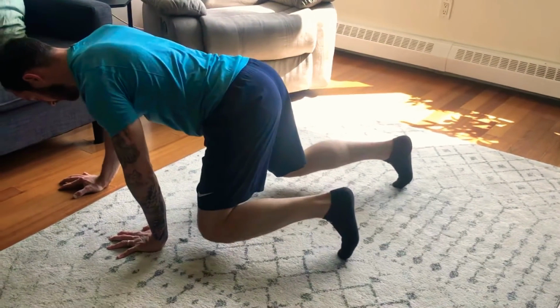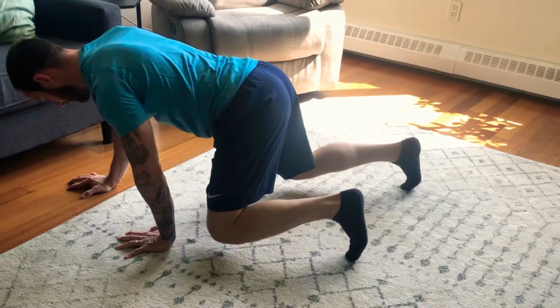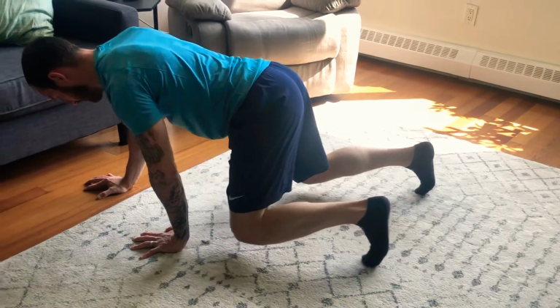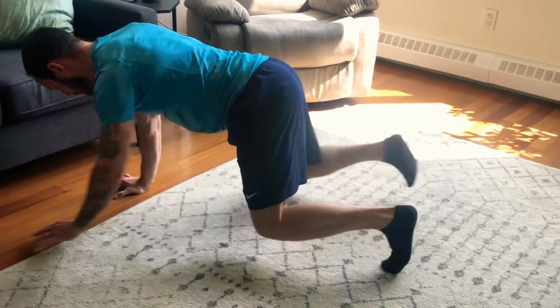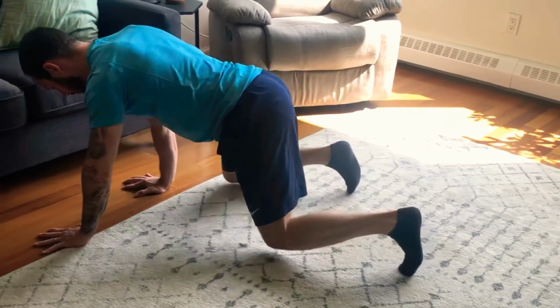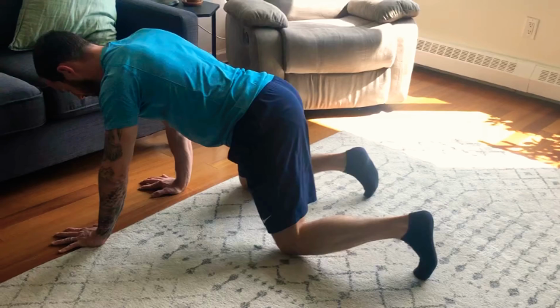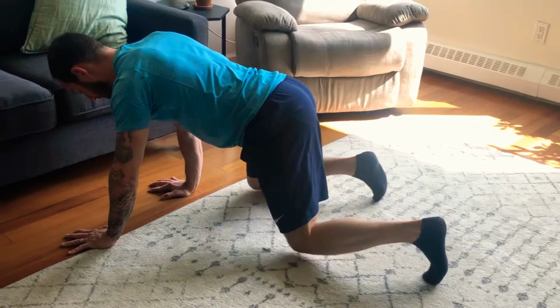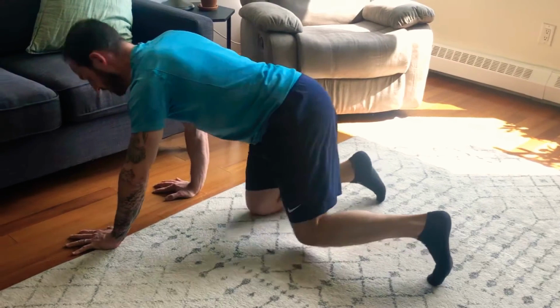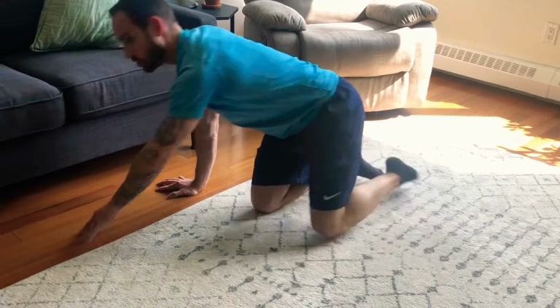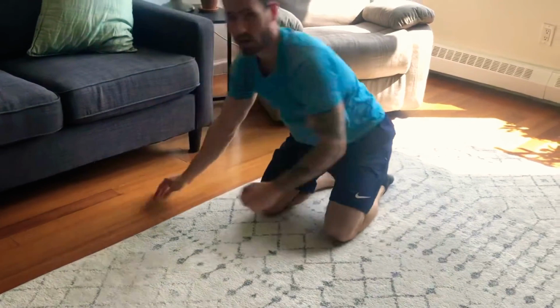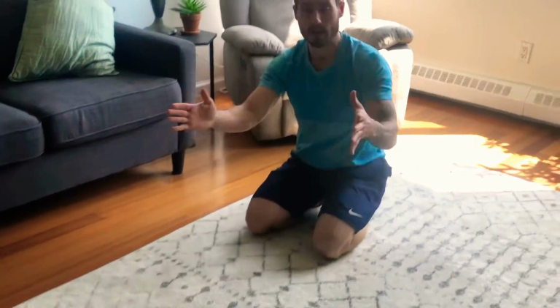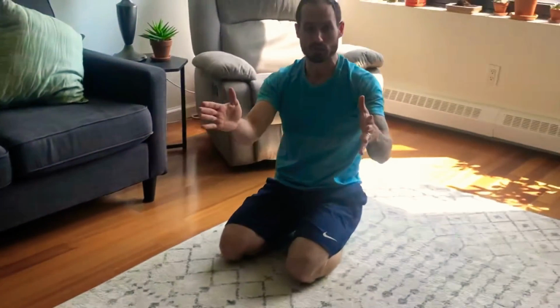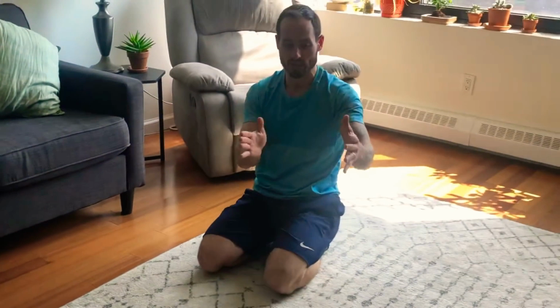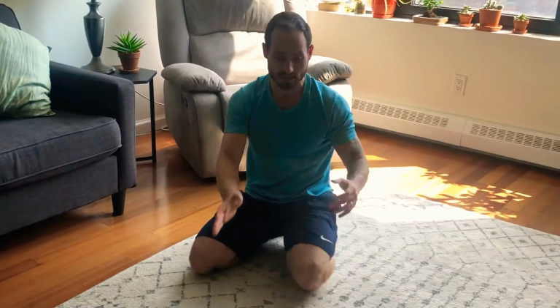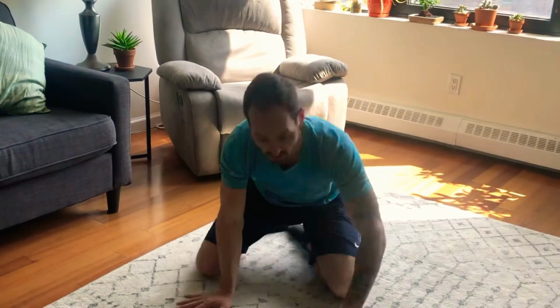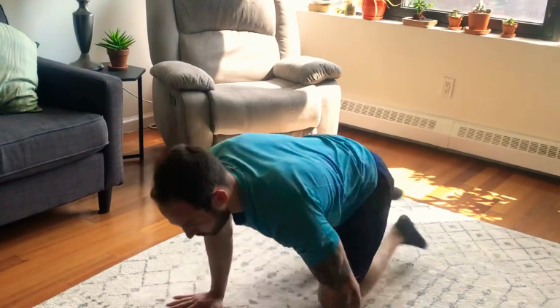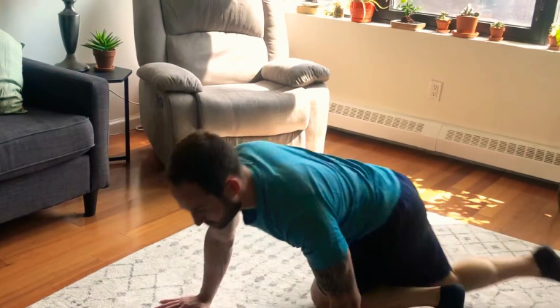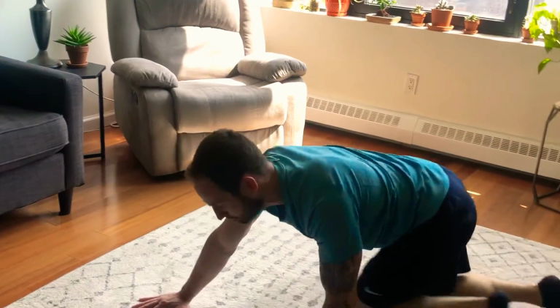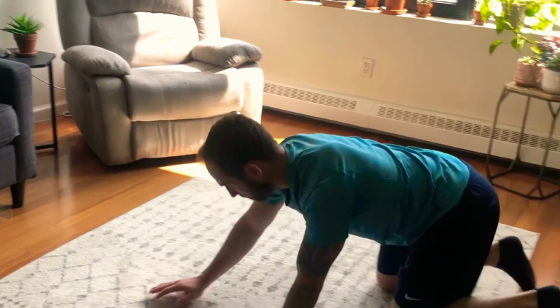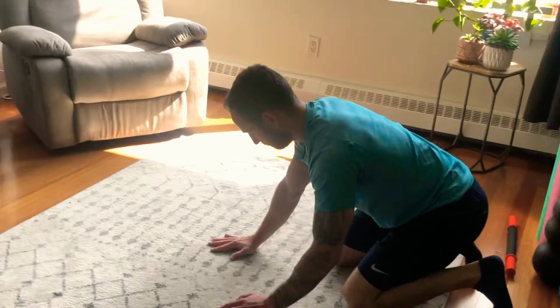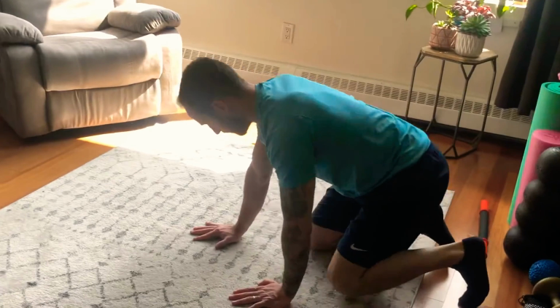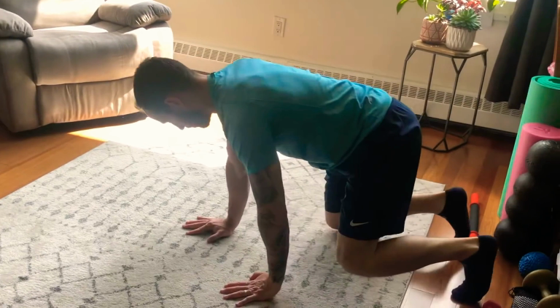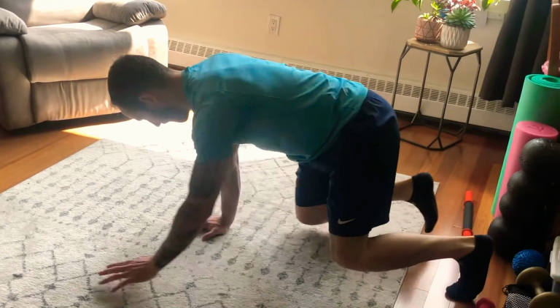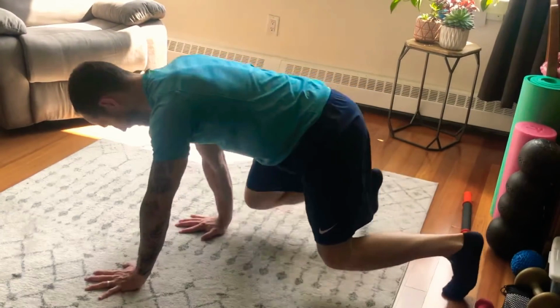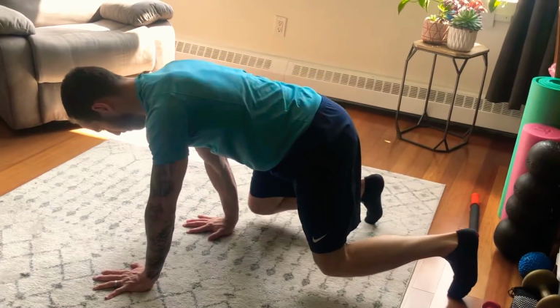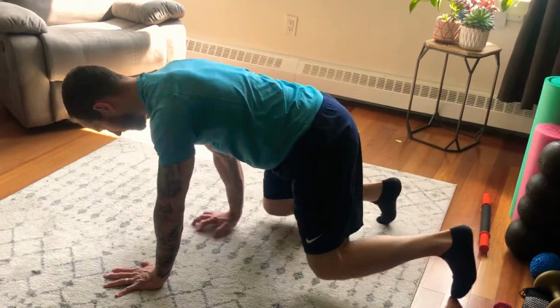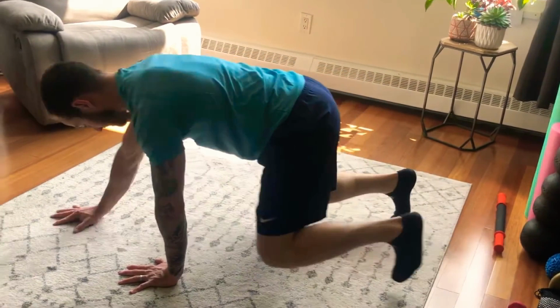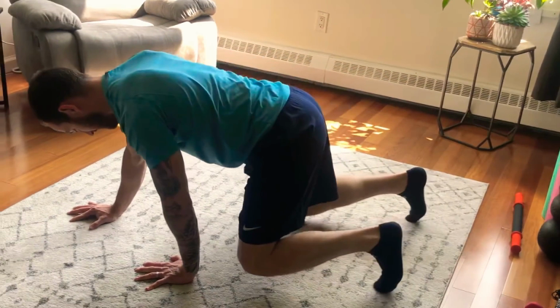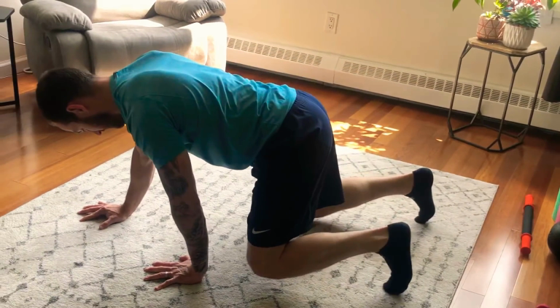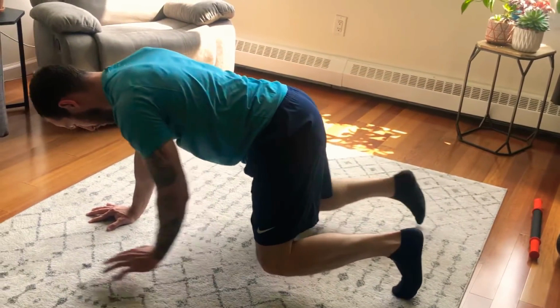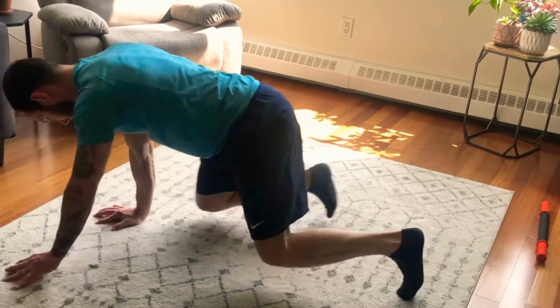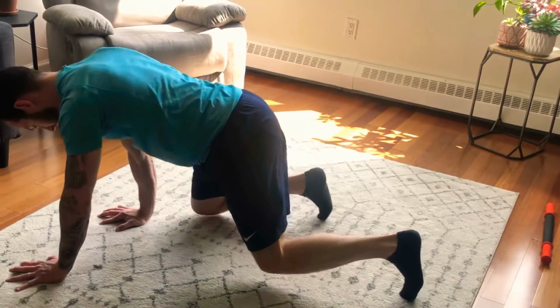The key thing with Bear Crawls is you don't want your hips to move side to side. Fight your hips from moving side to side and coordinate the steps.